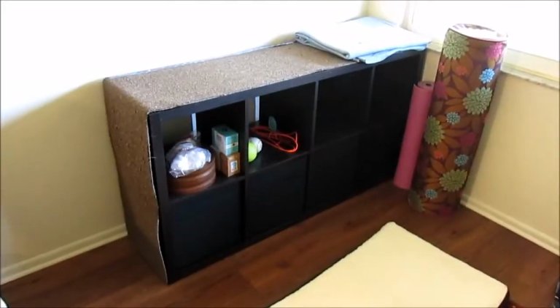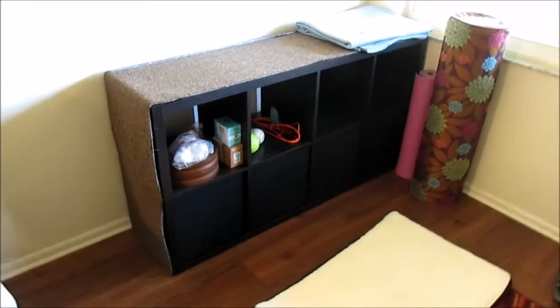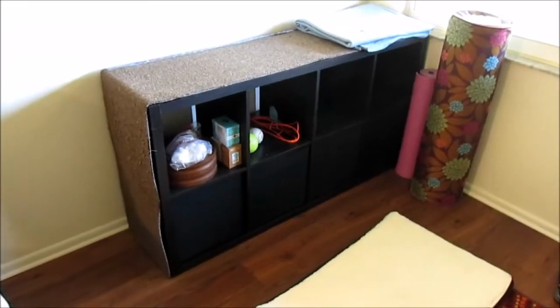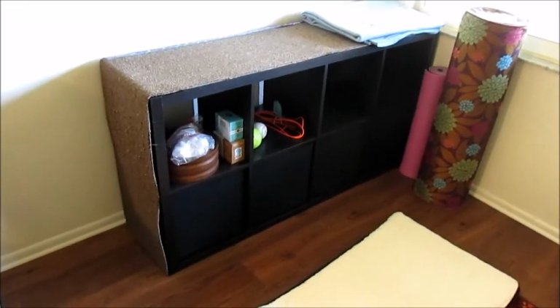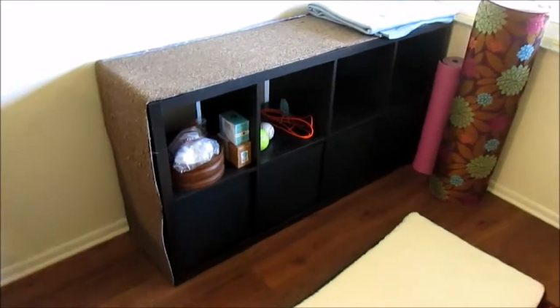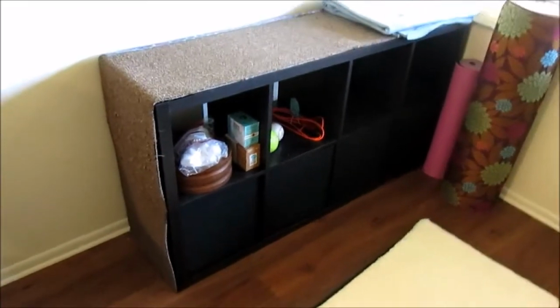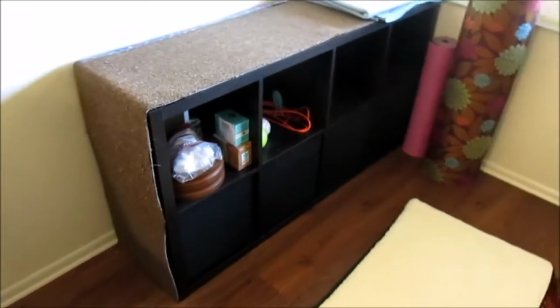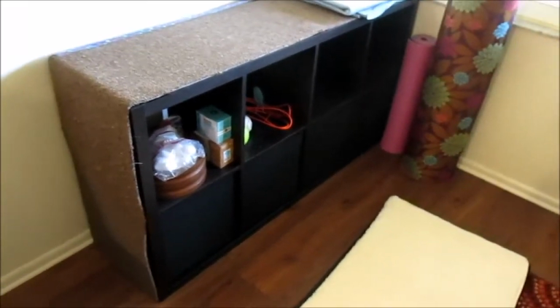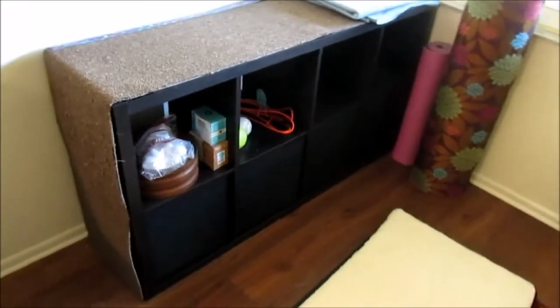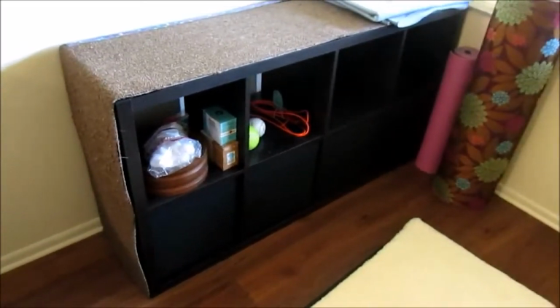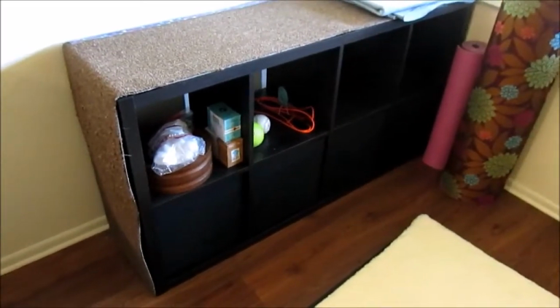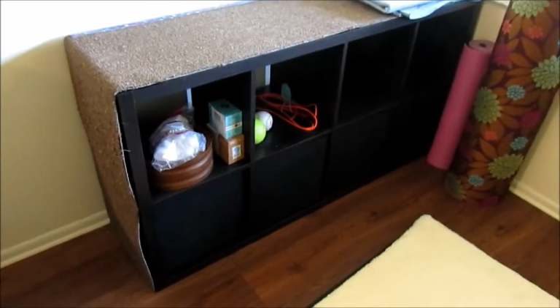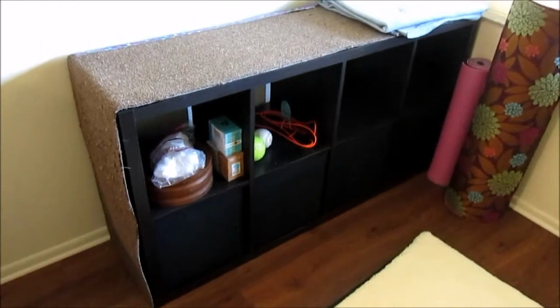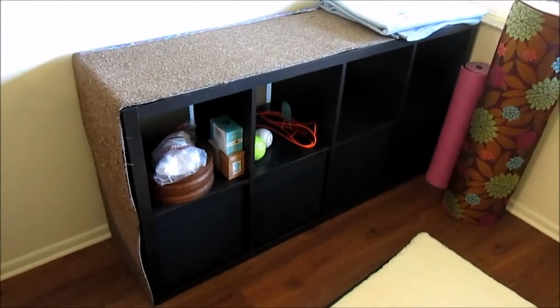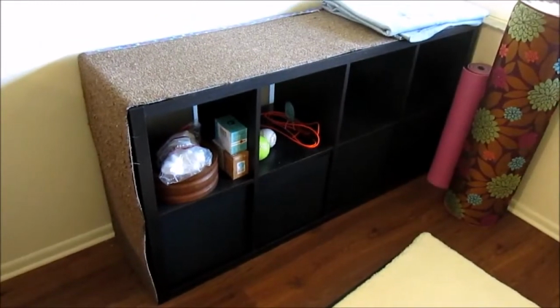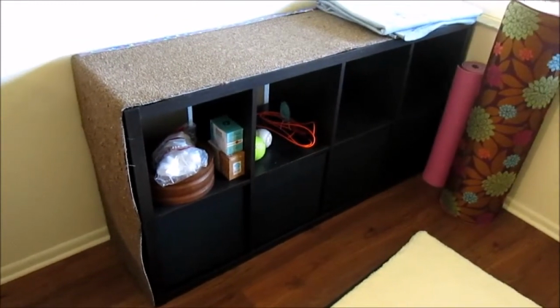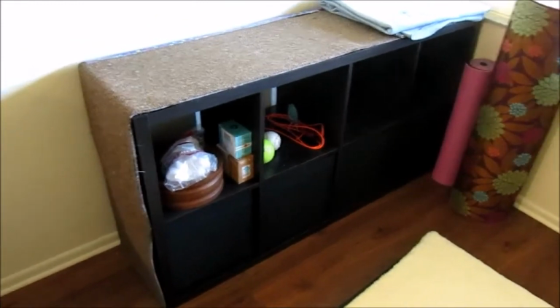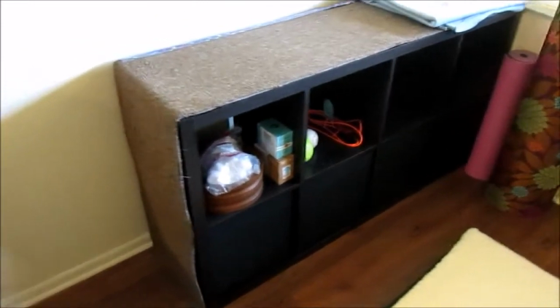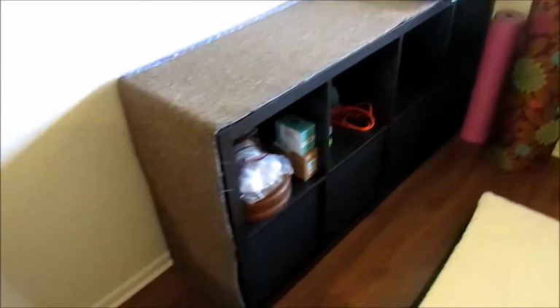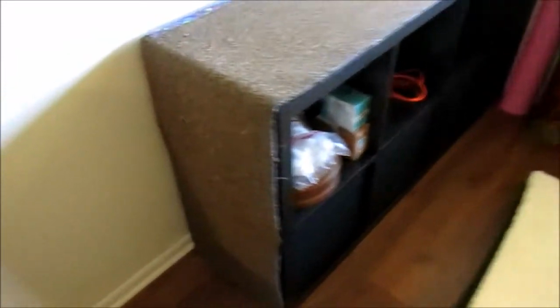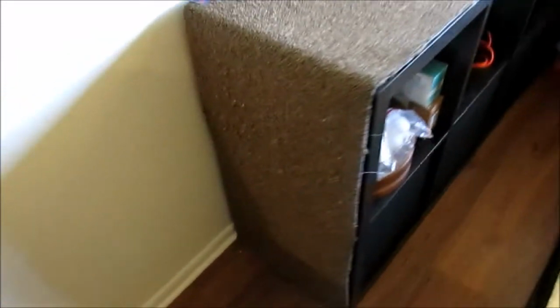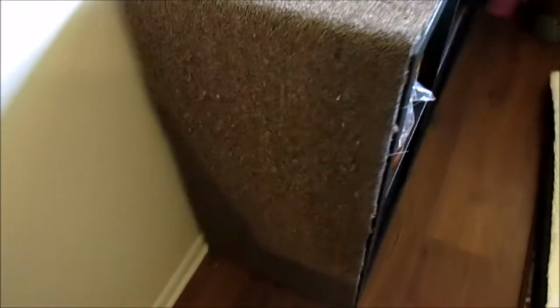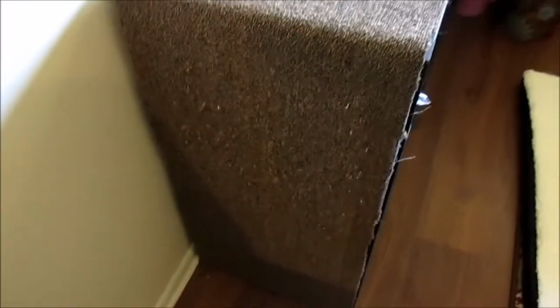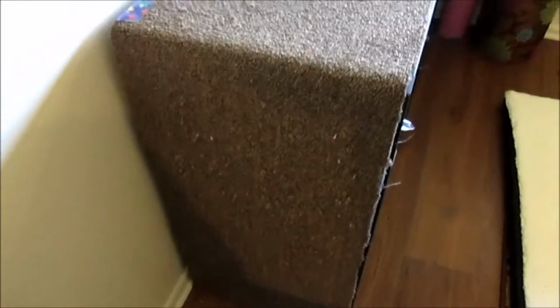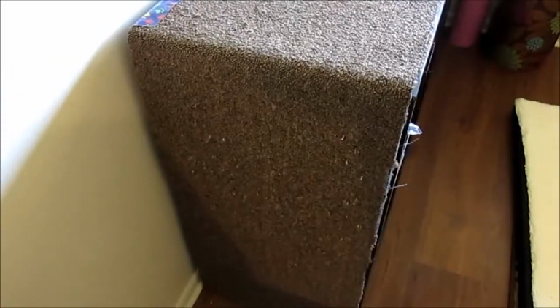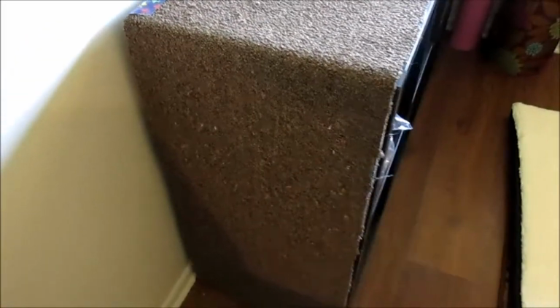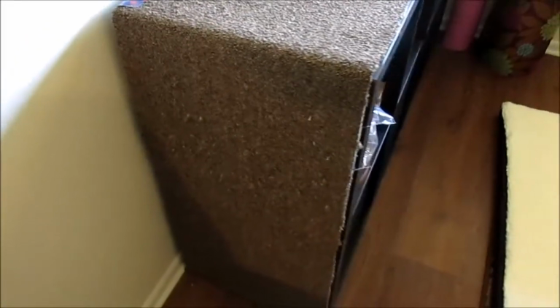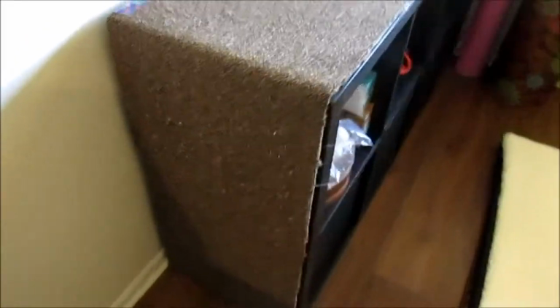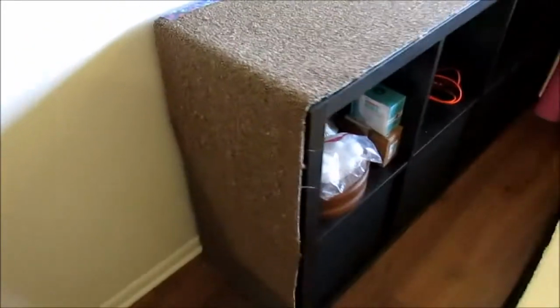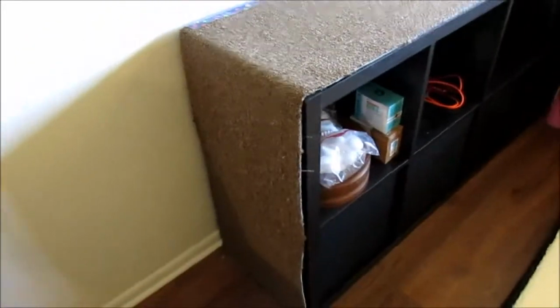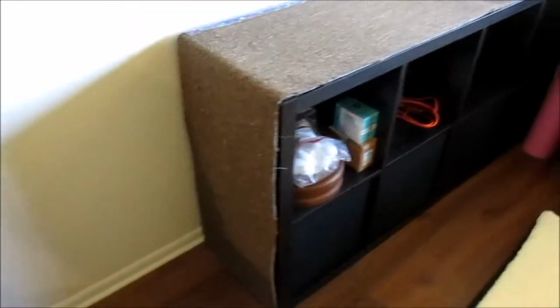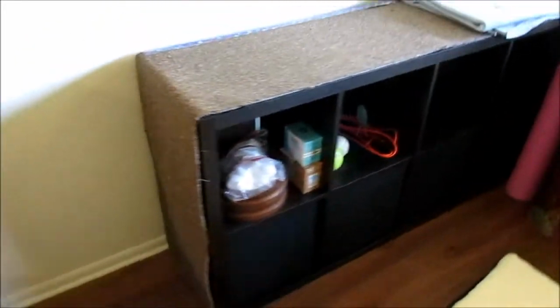Over here in the corner in the living room I have another Kallax shelving unit. Basically this is my cat's furniture — he loves to claw the side. I put a piece of carpet on it and he loves it; that is essentially a scratching post.